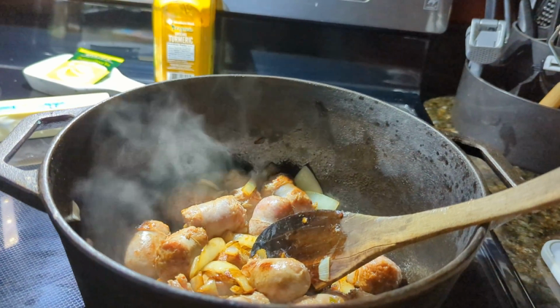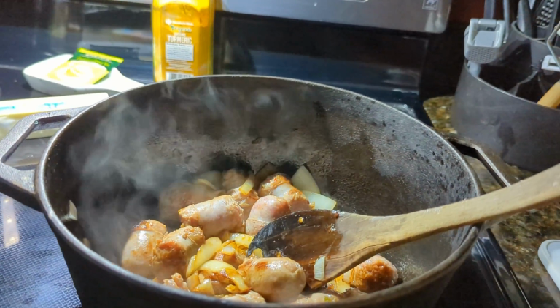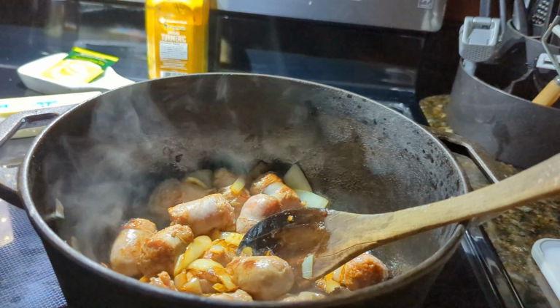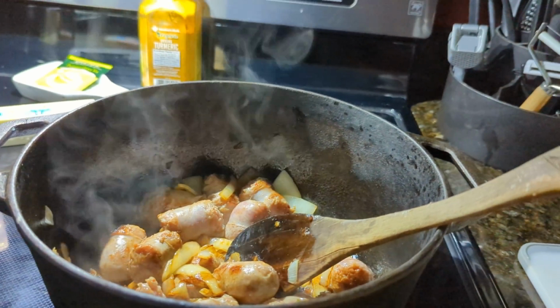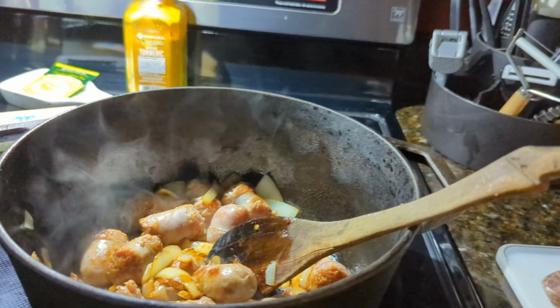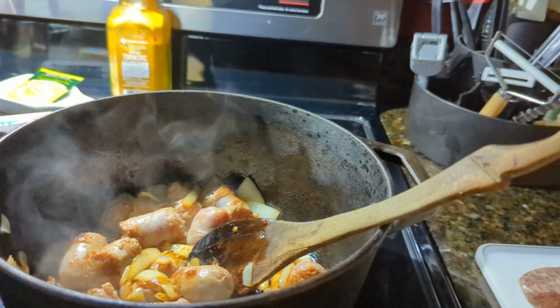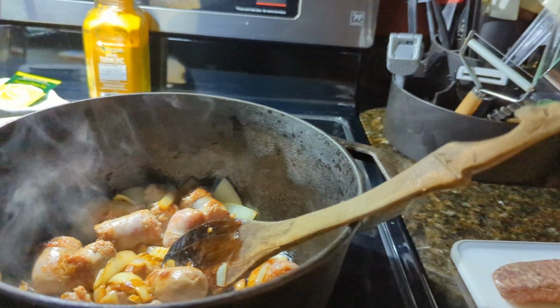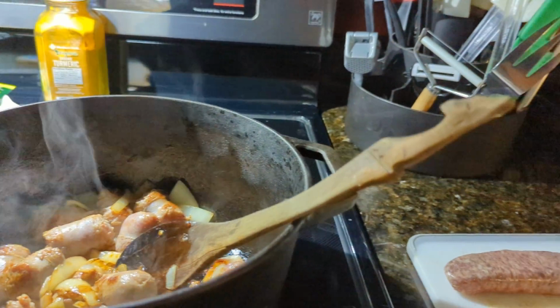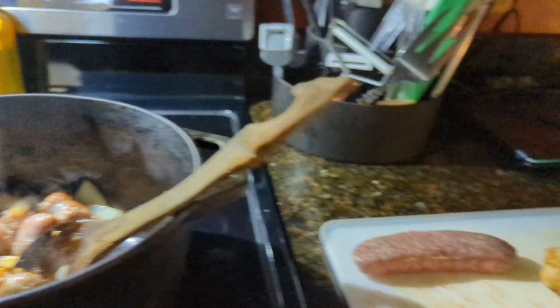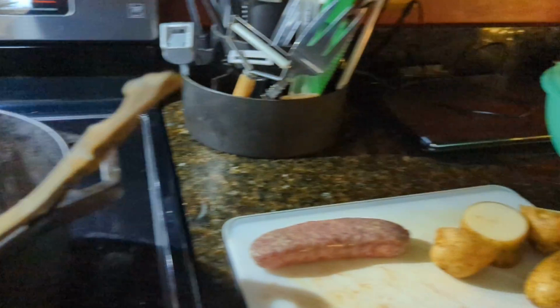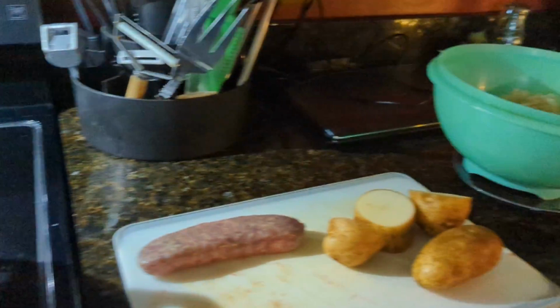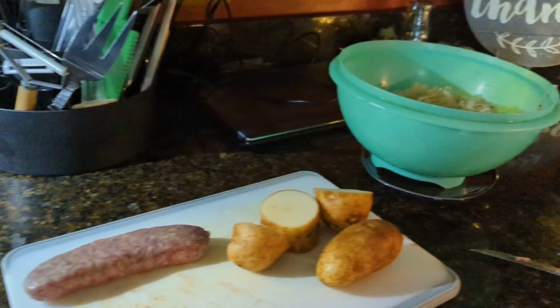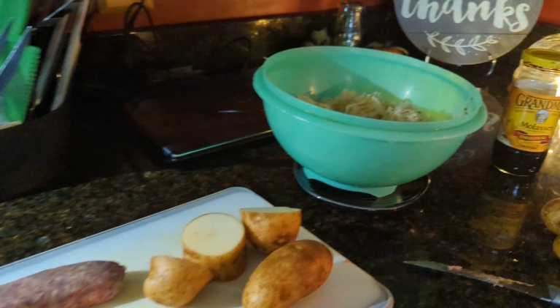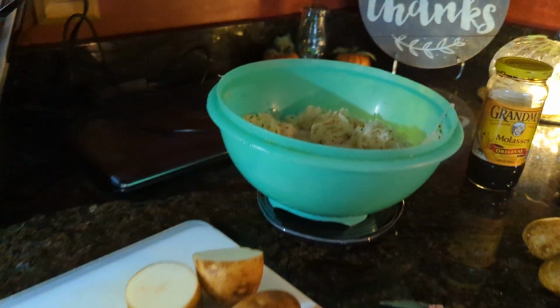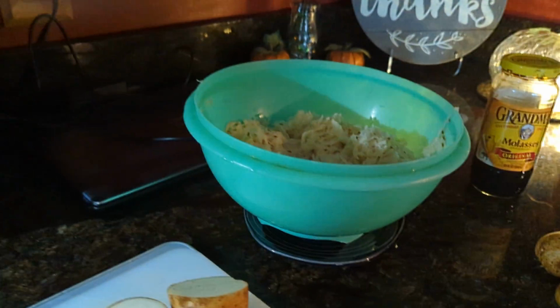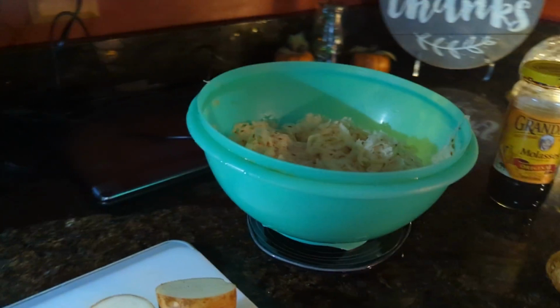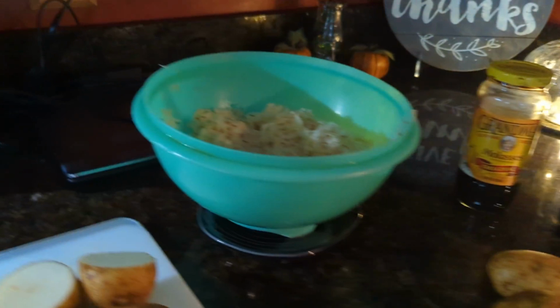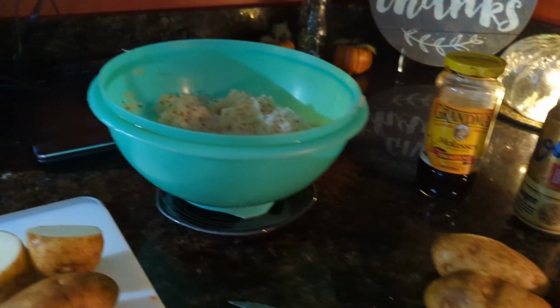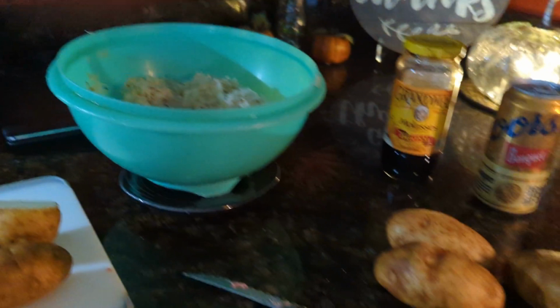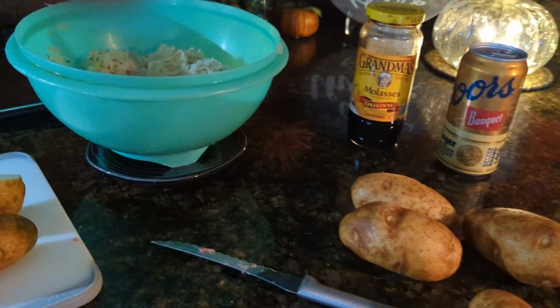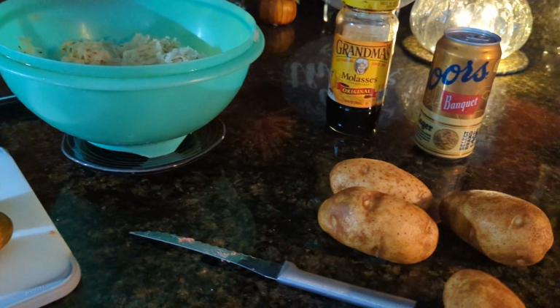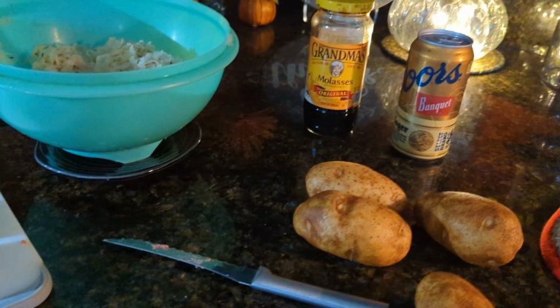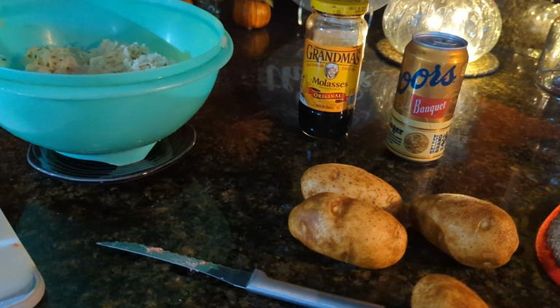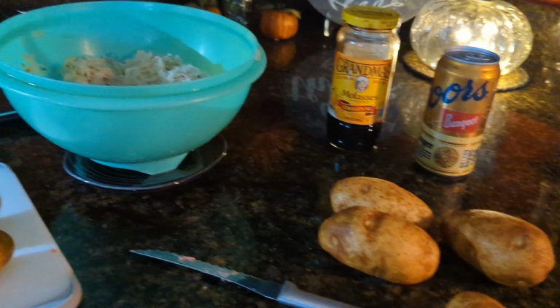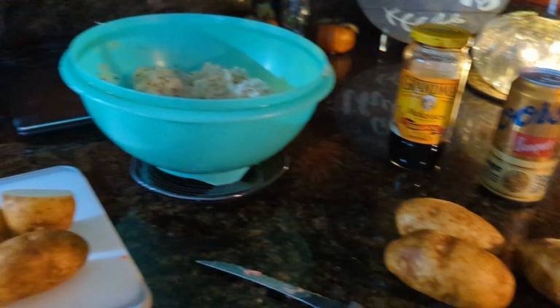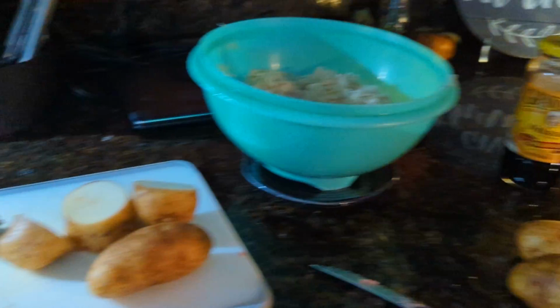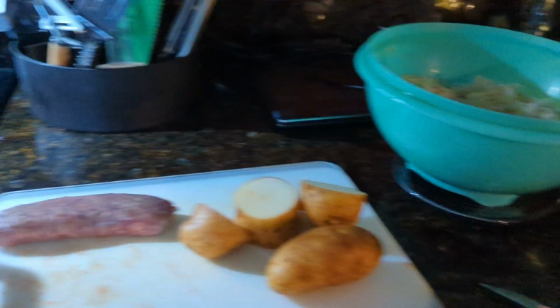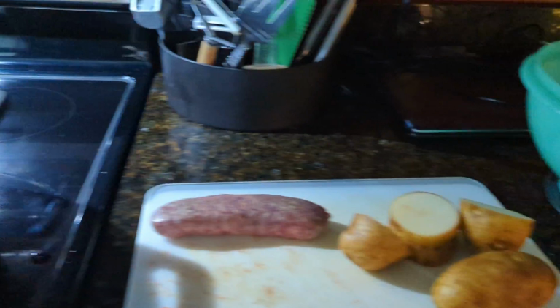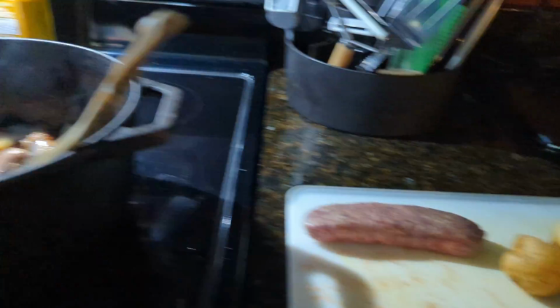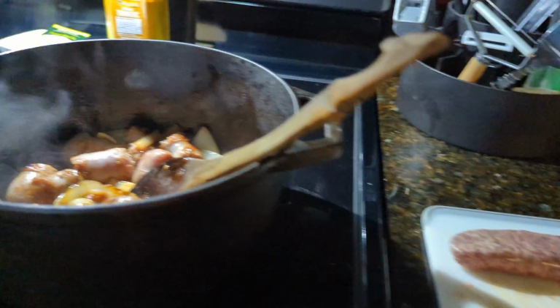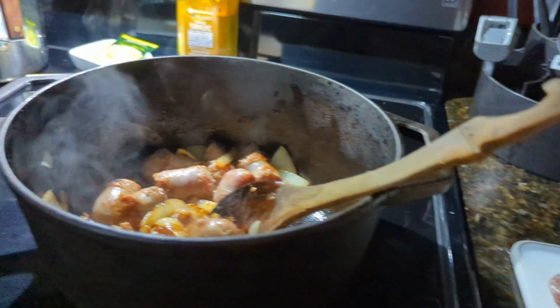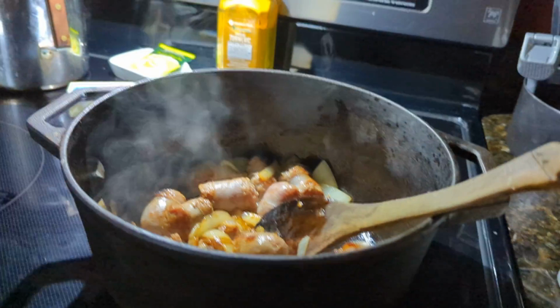So I hope you liked this little video. And if you did, I wish you'd push like. Yeah, it's a great fall meal.